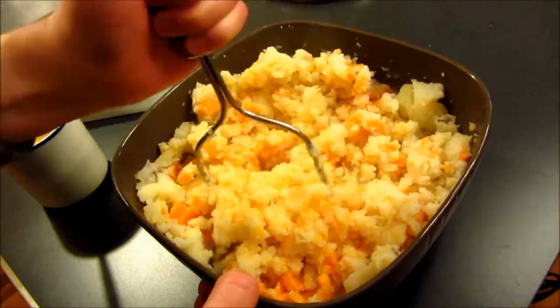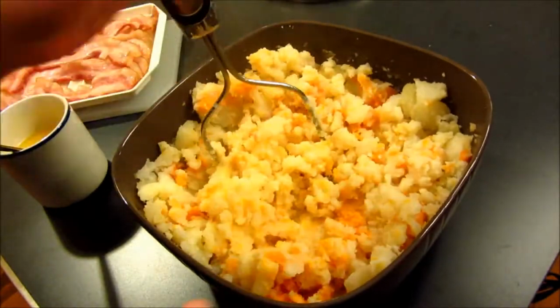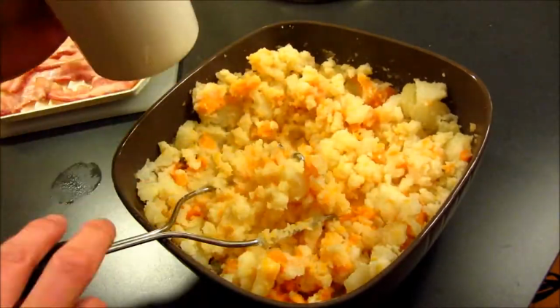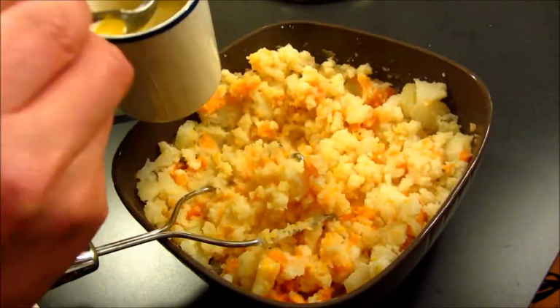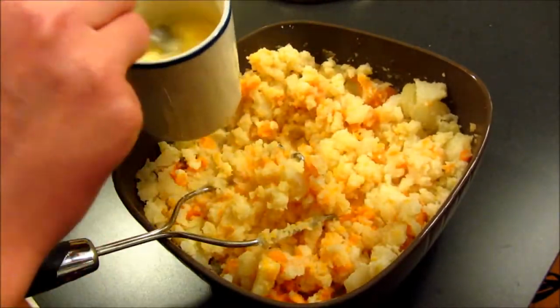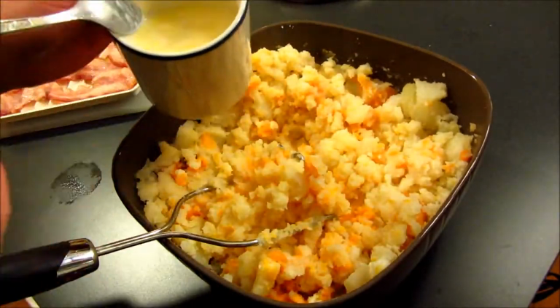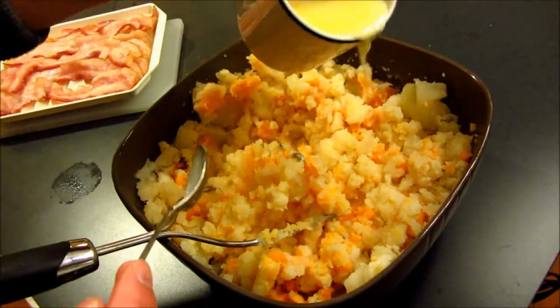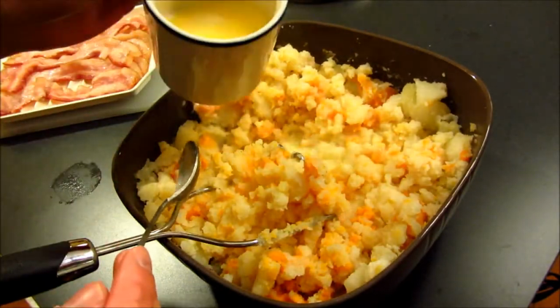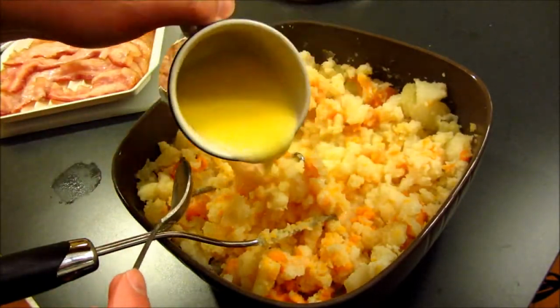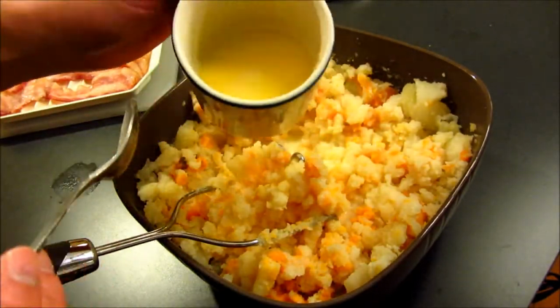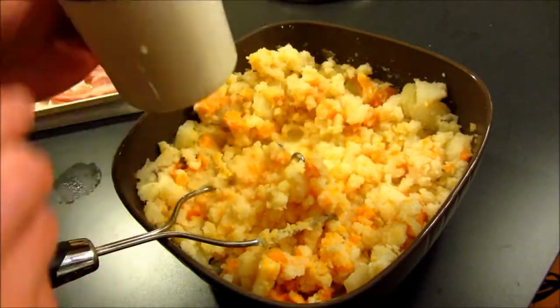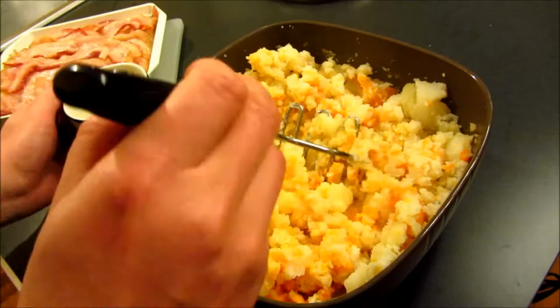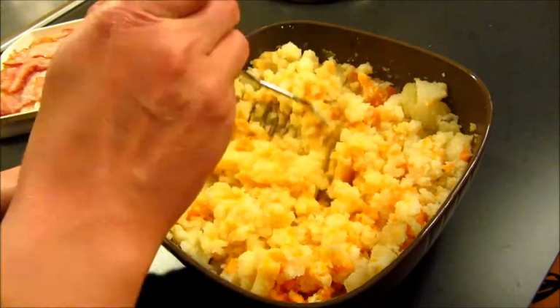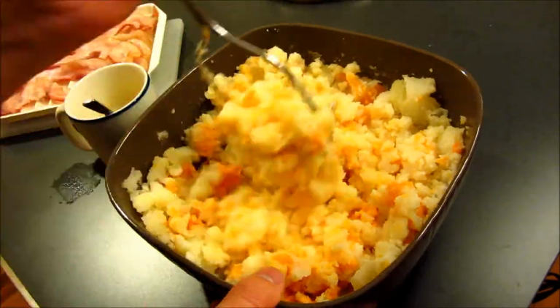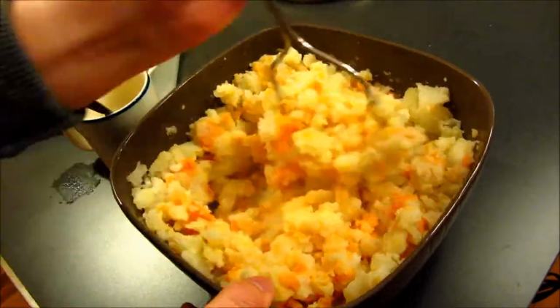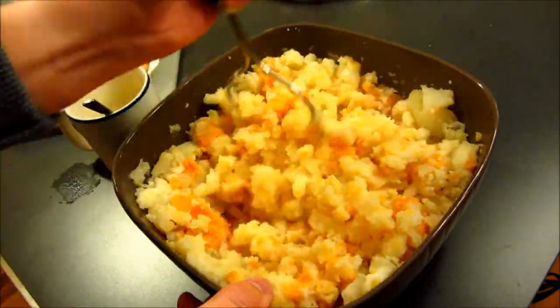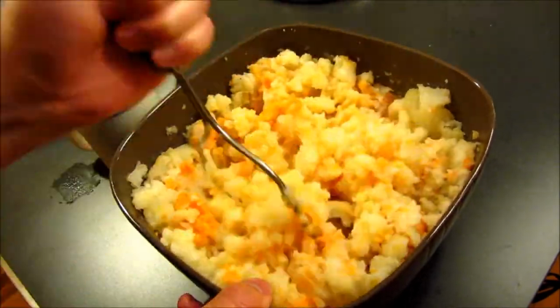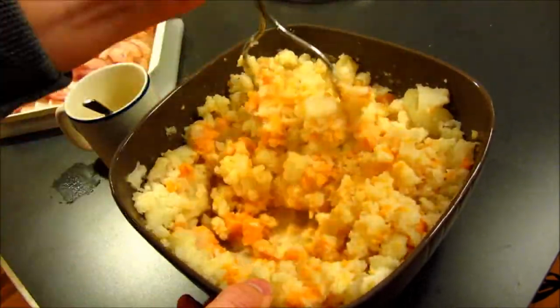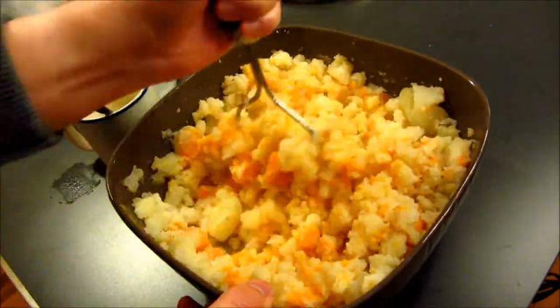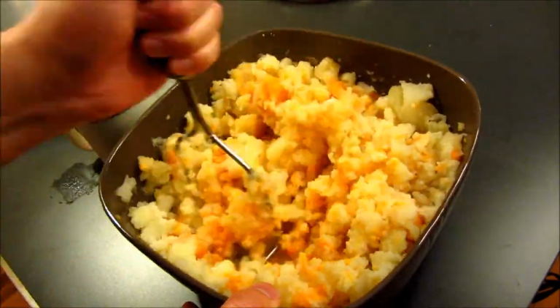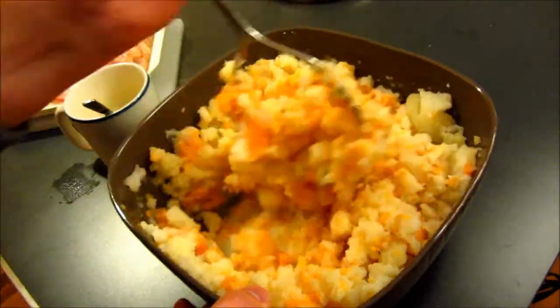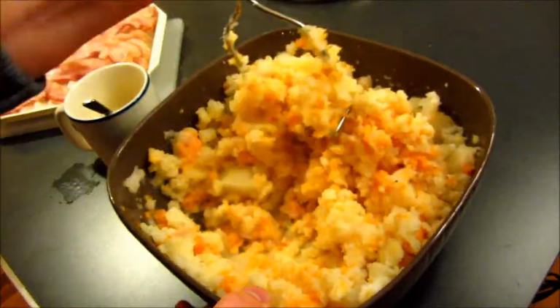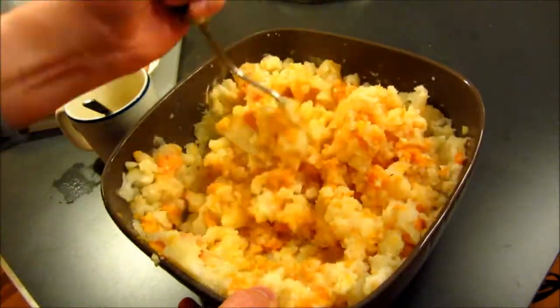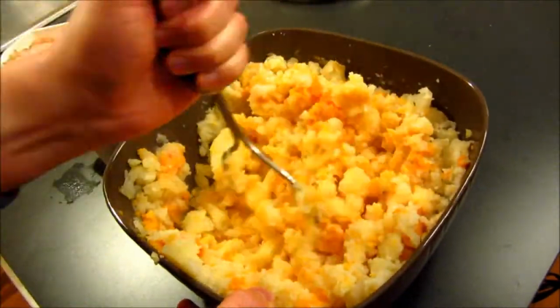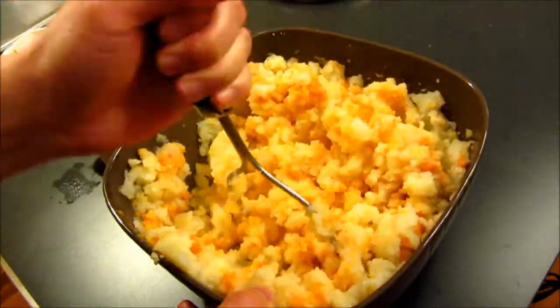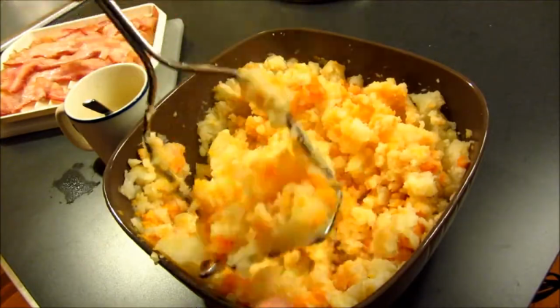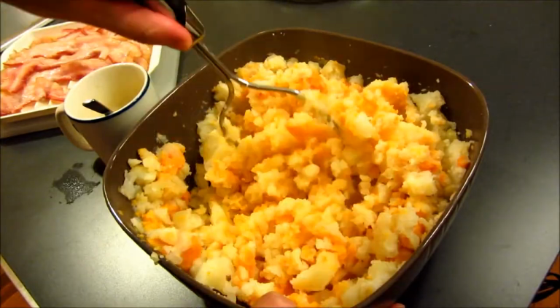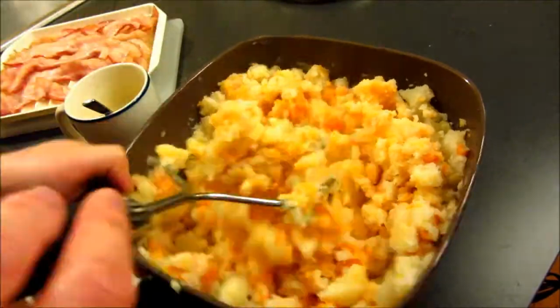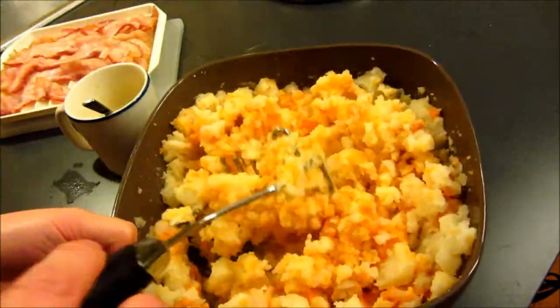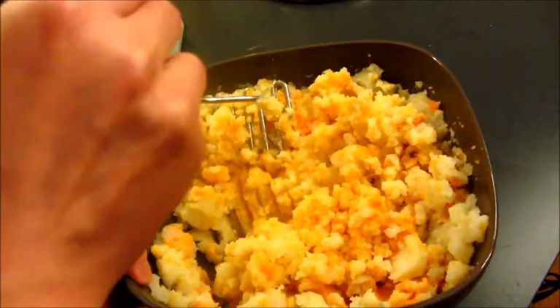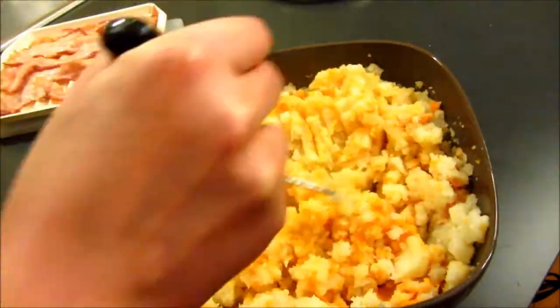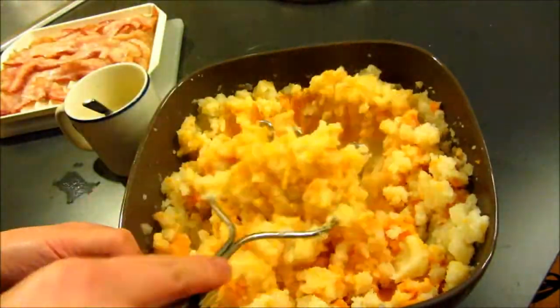The second thing you need is a warm cup of milk and butter. I have here half a cup of milk and butter mixed together that I put in the microwave and microwaved for about a minute, and I mixed it really good.